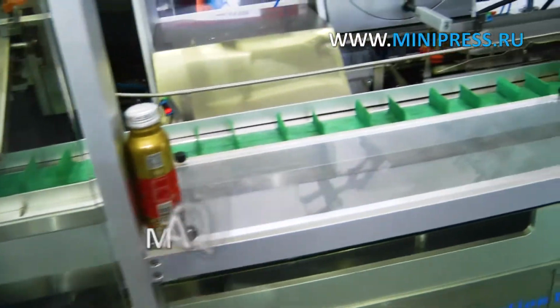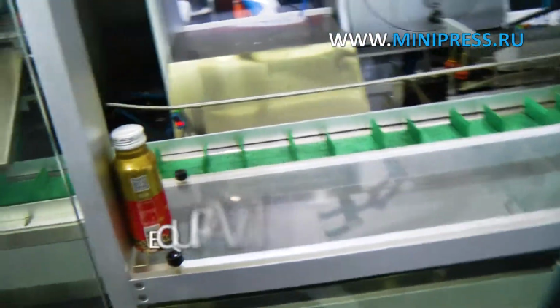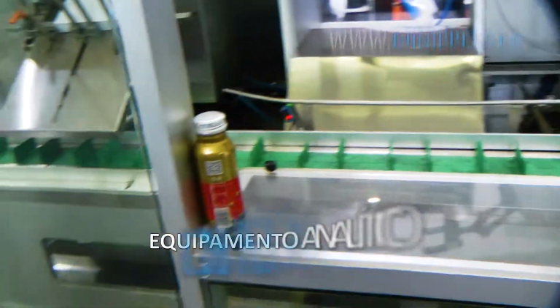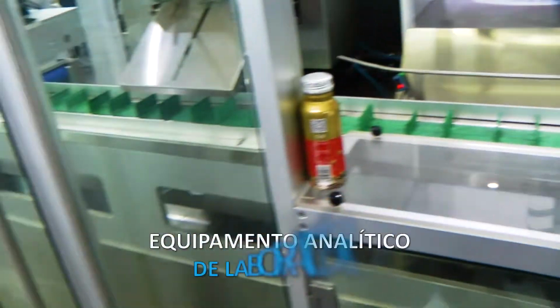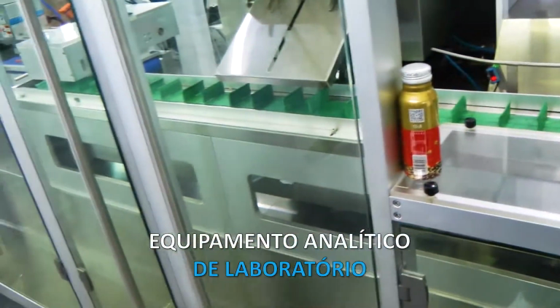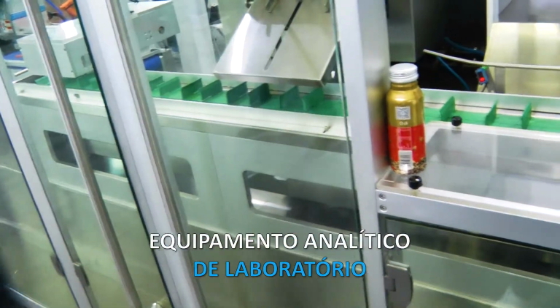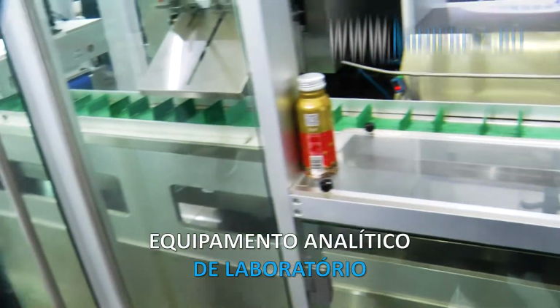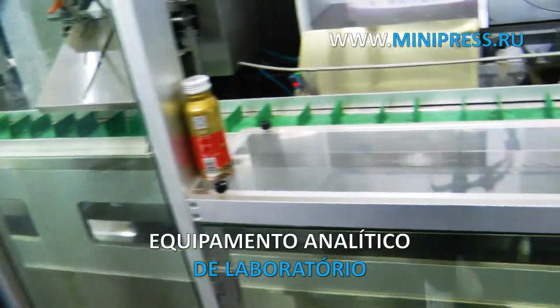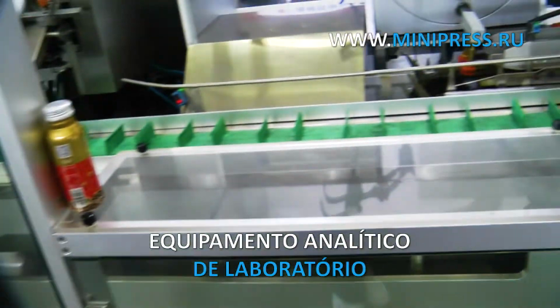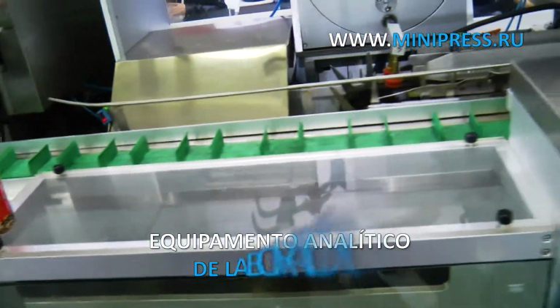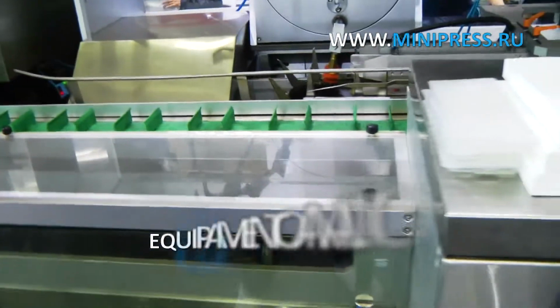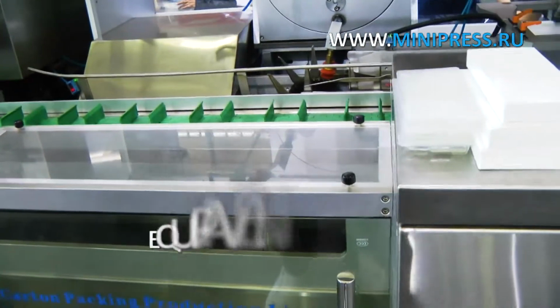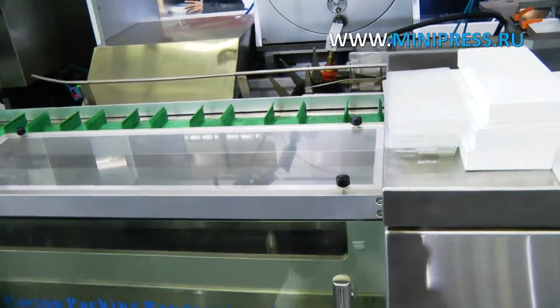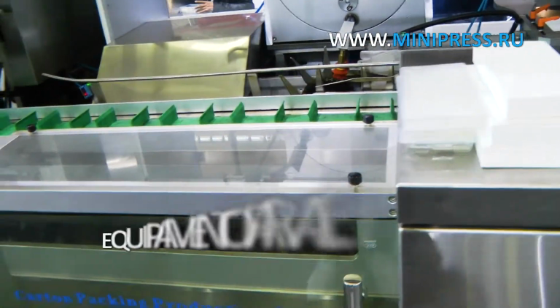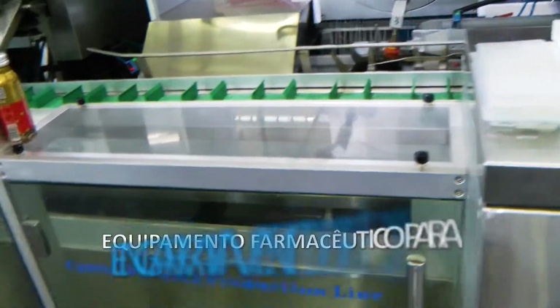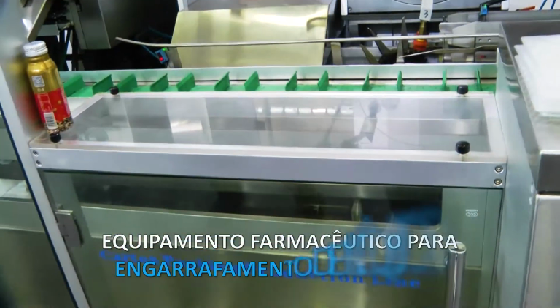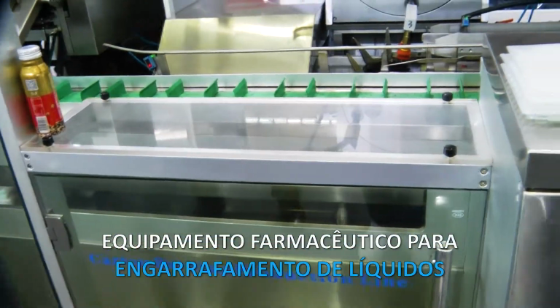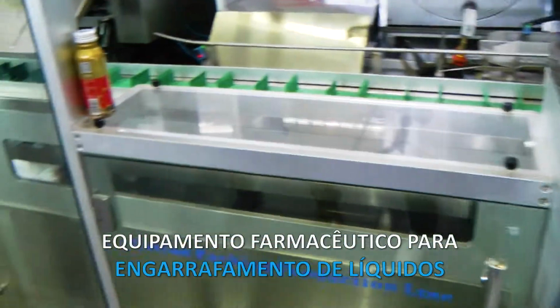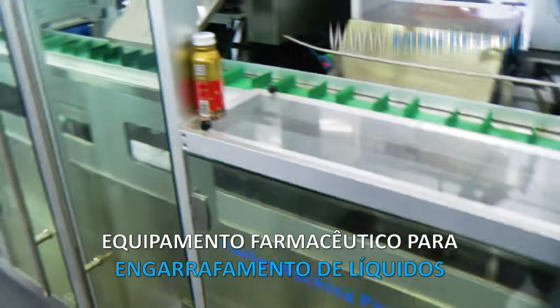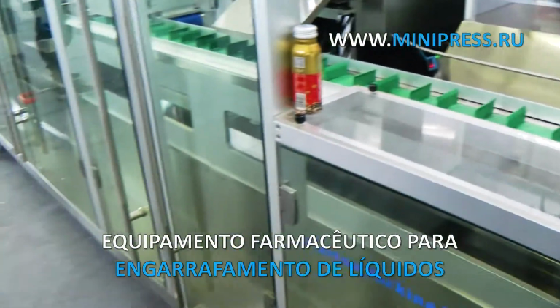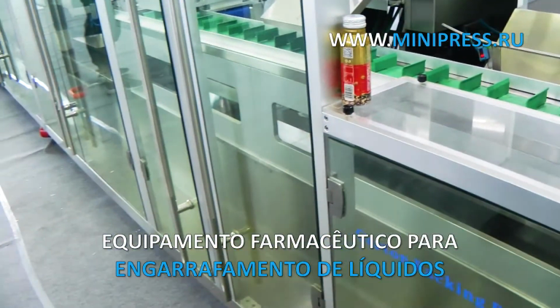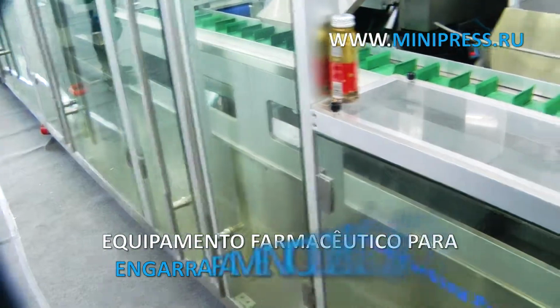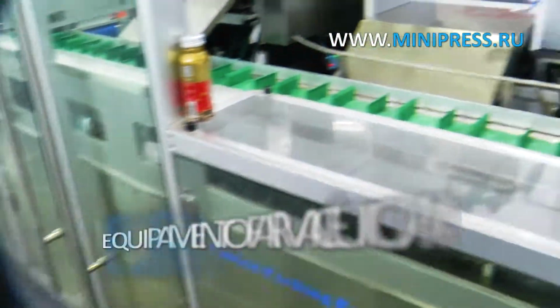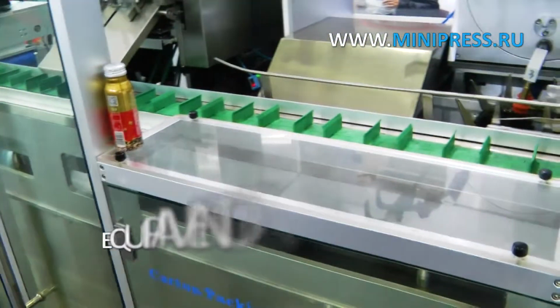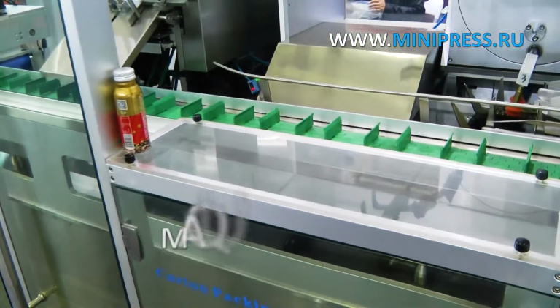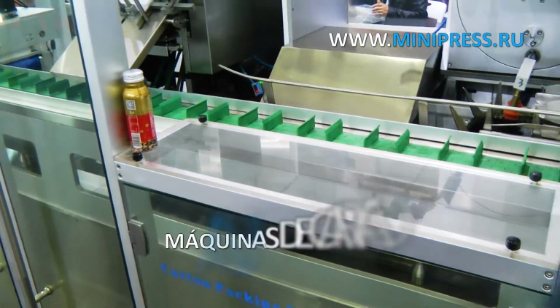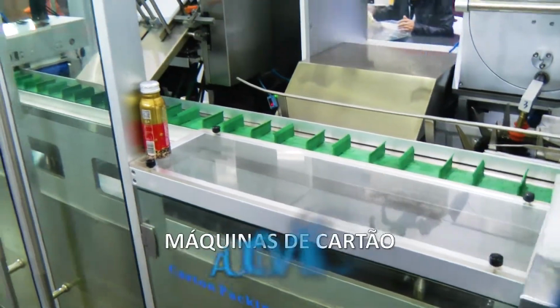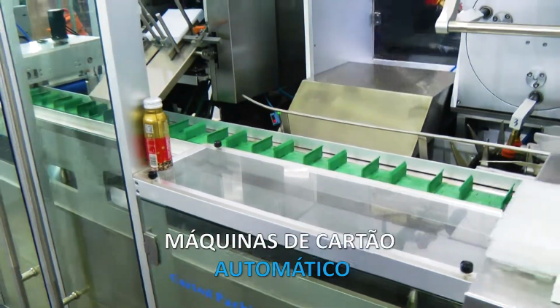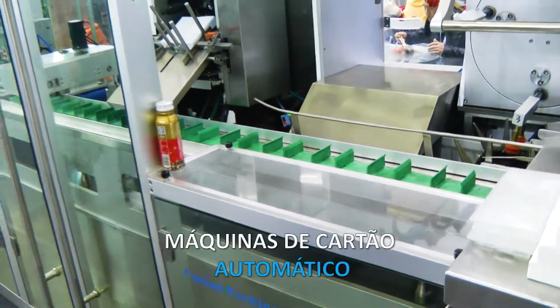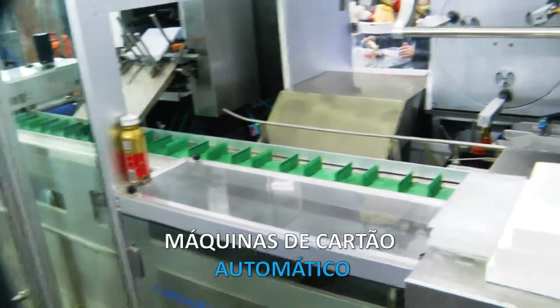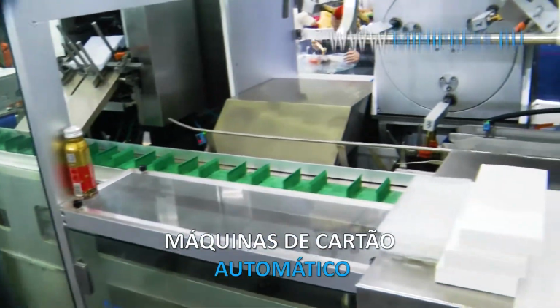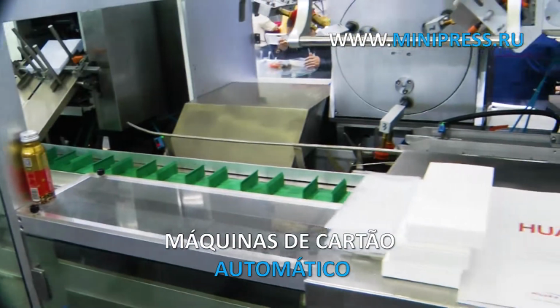We help our clients and try to understand each client's task as clearly as possible. When we start working, we minimize the risks of buying equipment that will be non-operational. Our task is to give an option of equipment that will solve the client's problems.